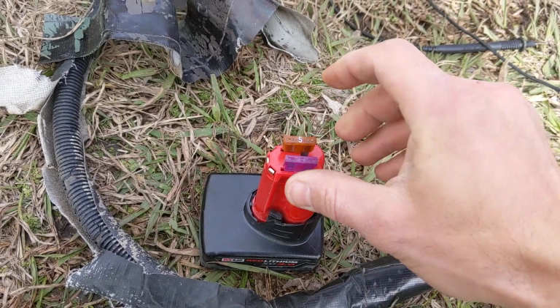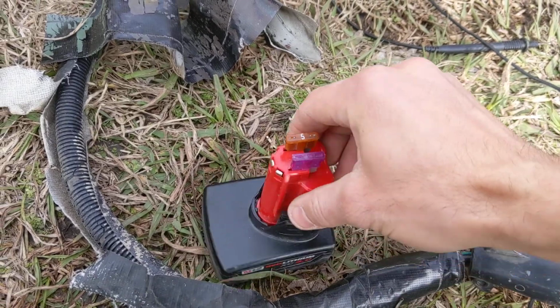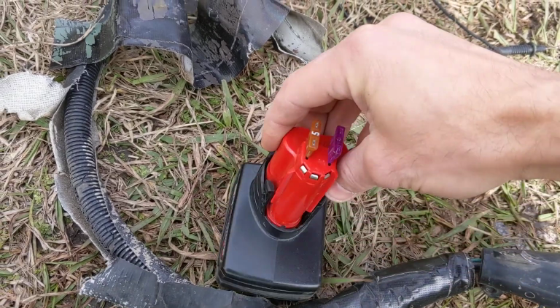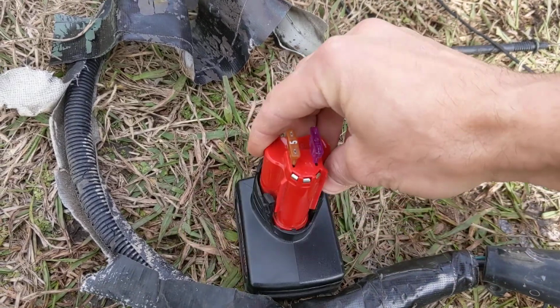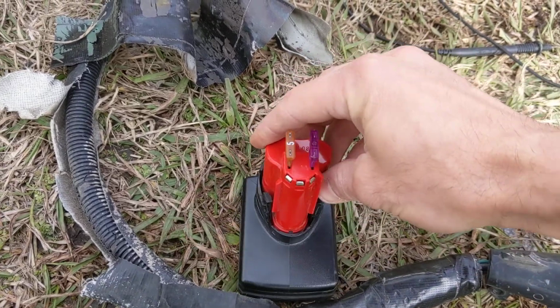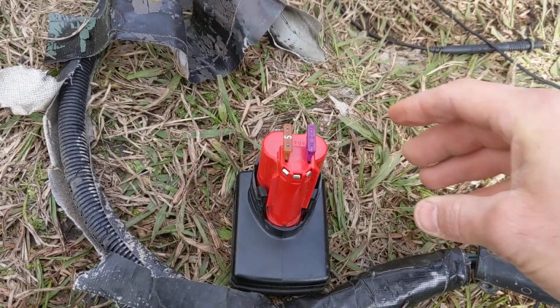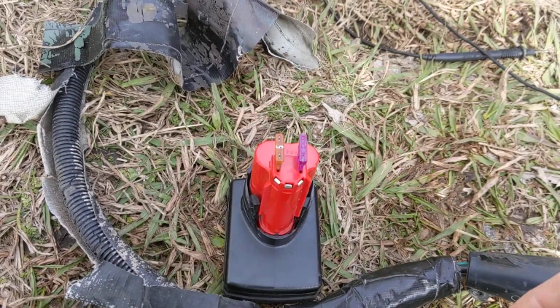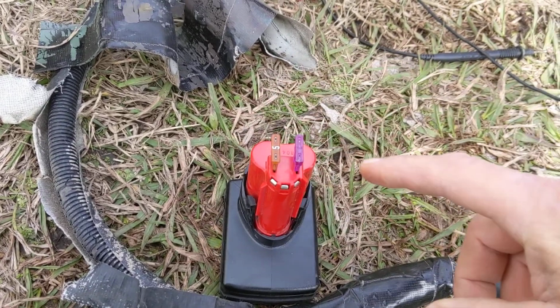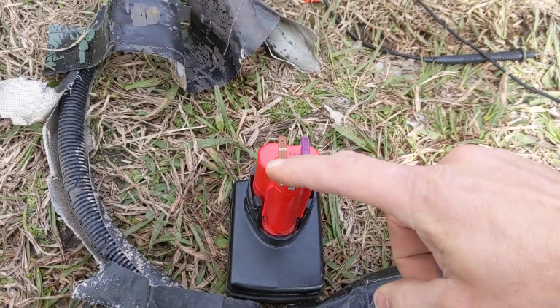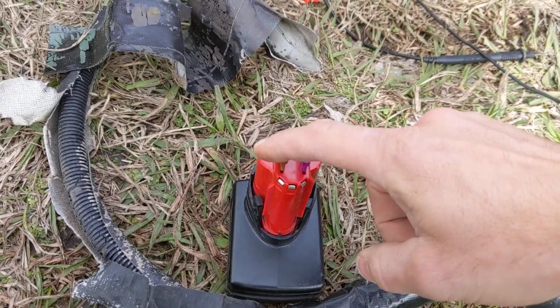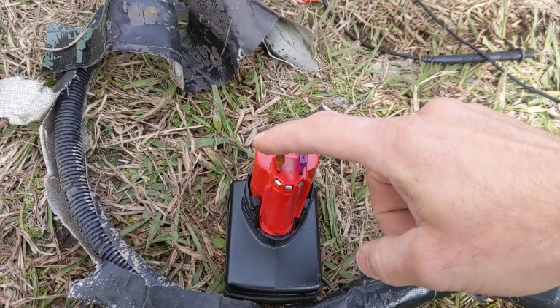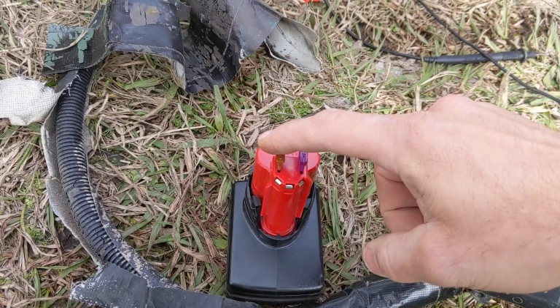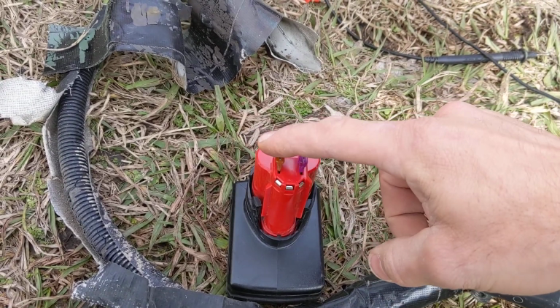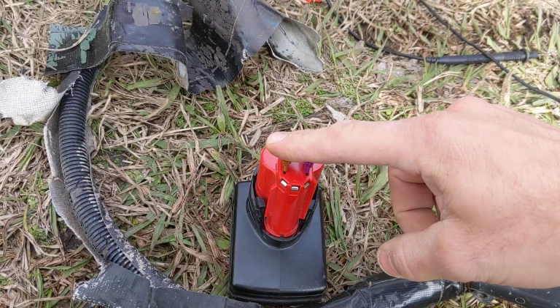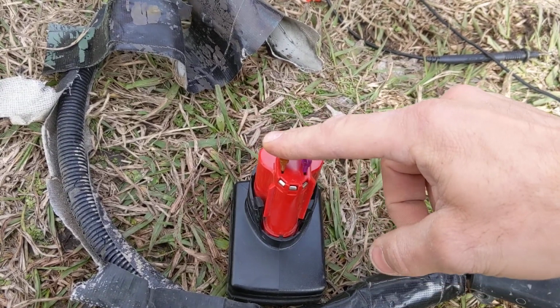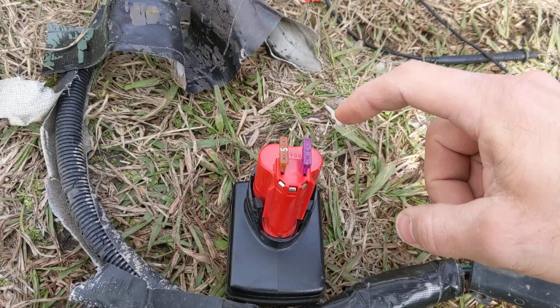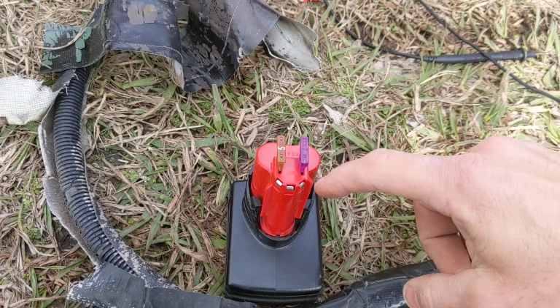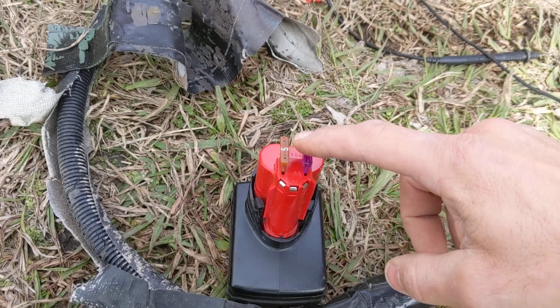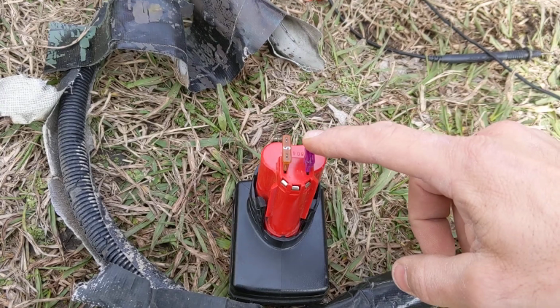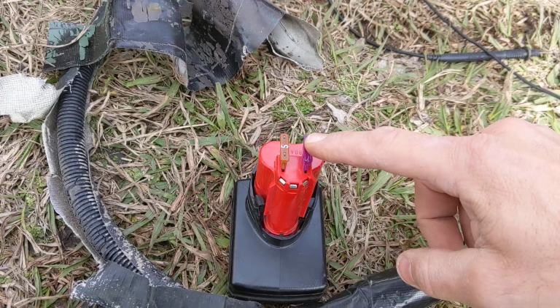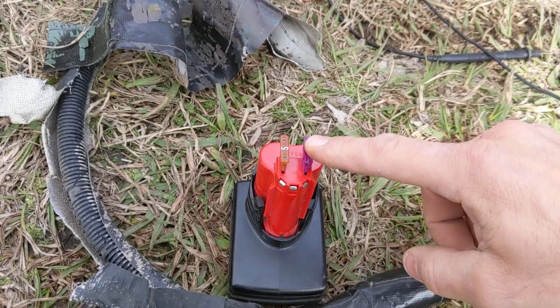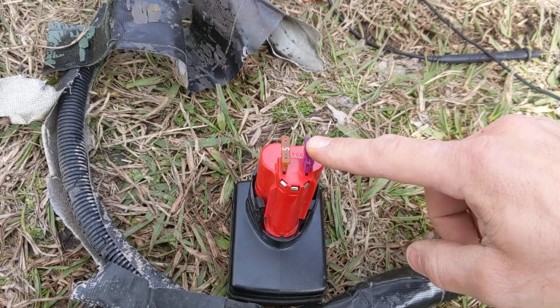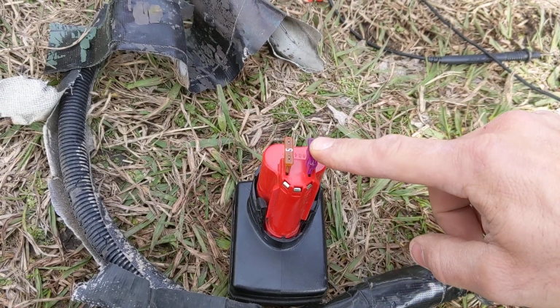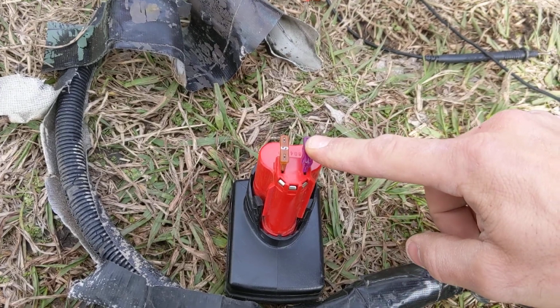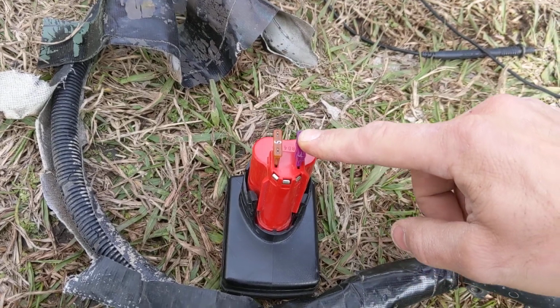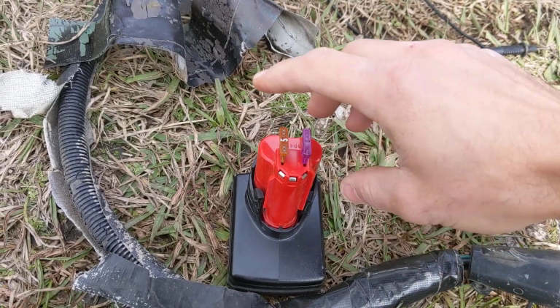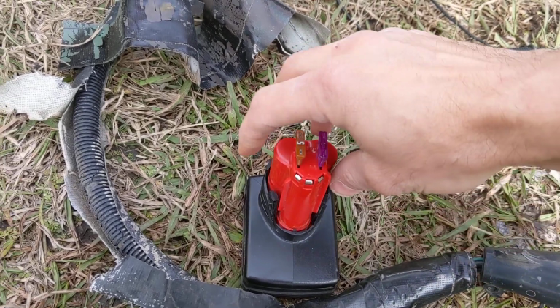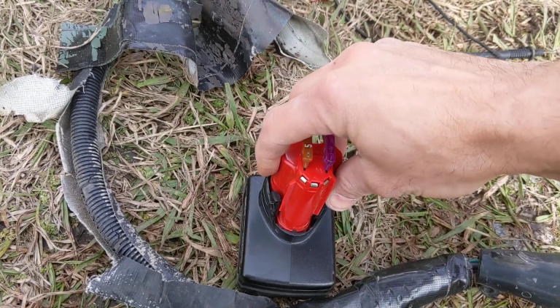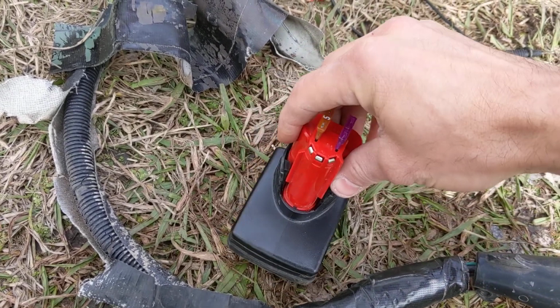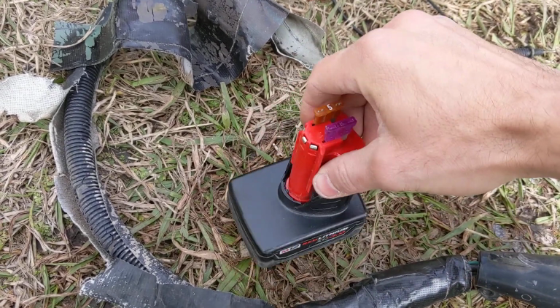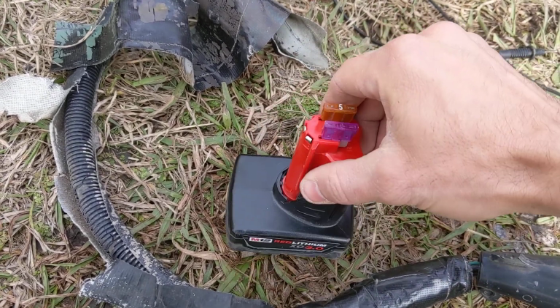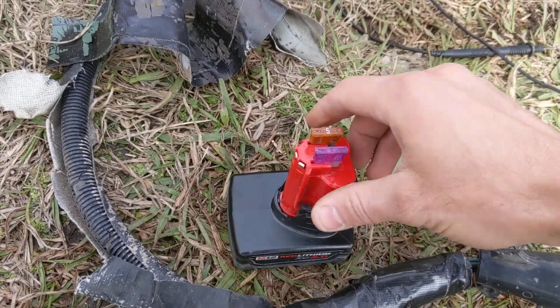If you're looking at the battery from this direction, positive is on the left, negative is on the right, so that would be your ground.